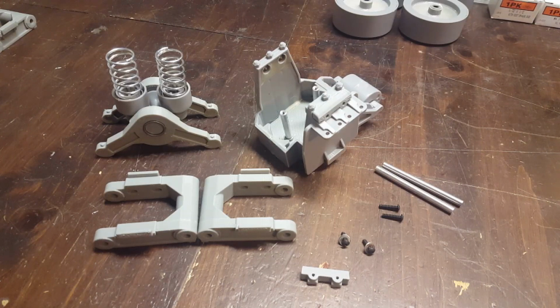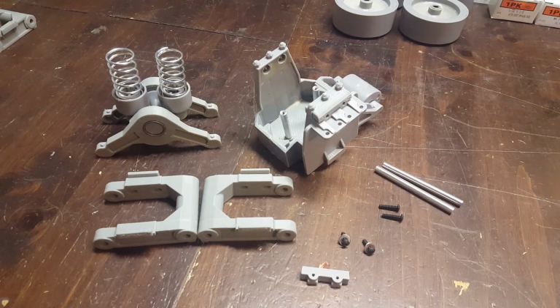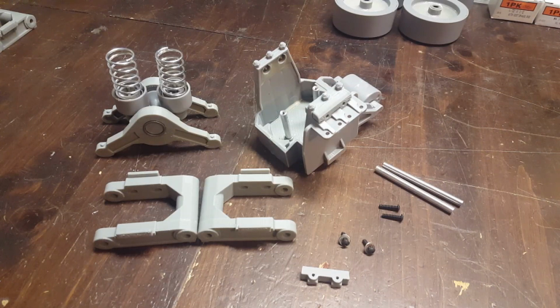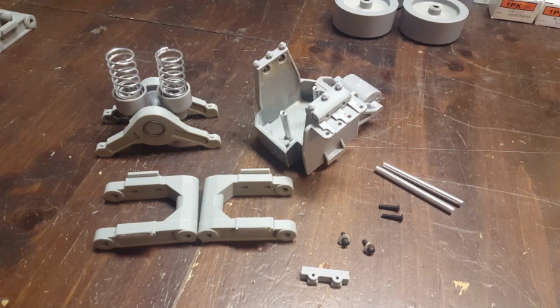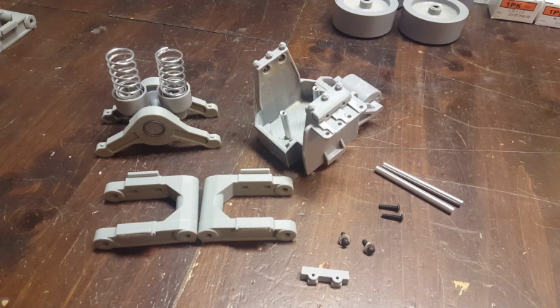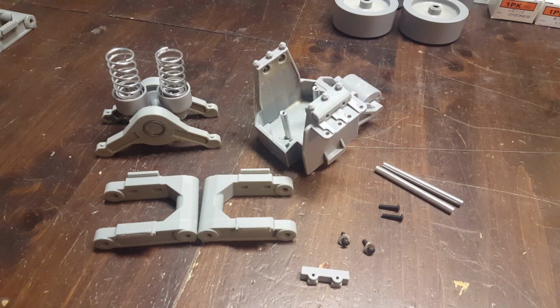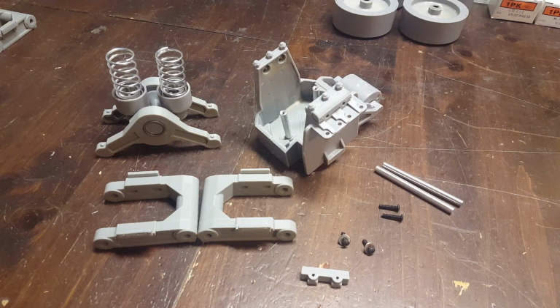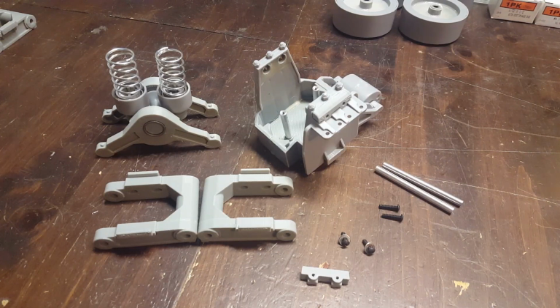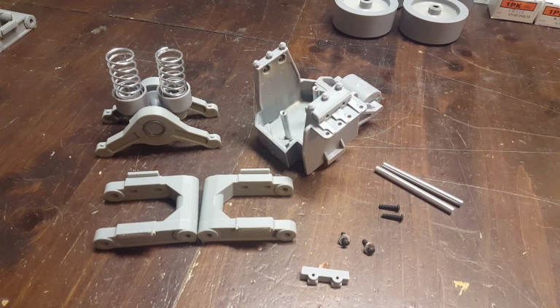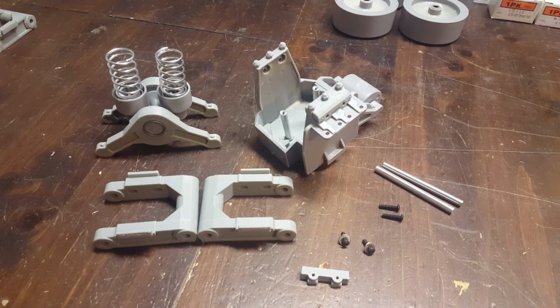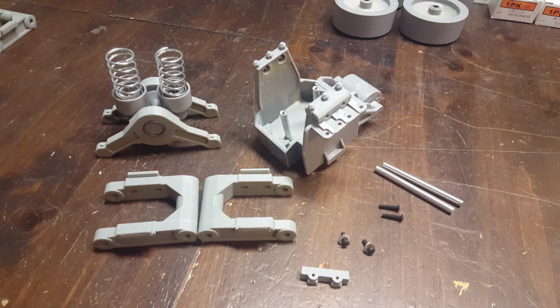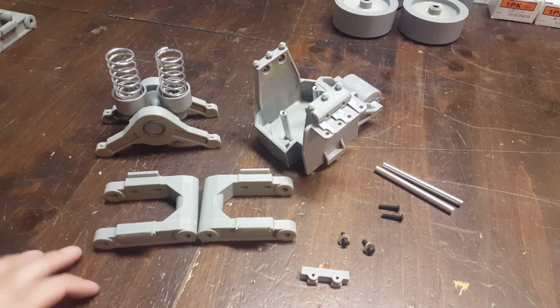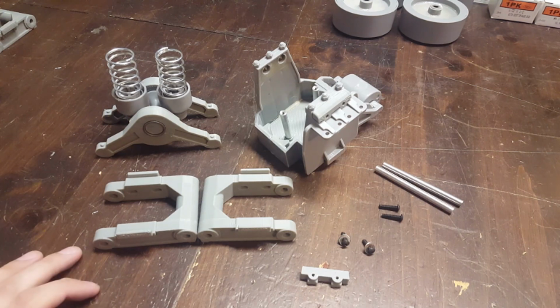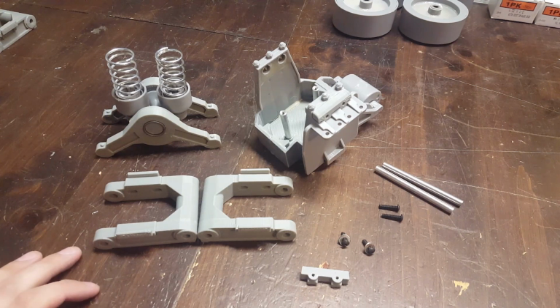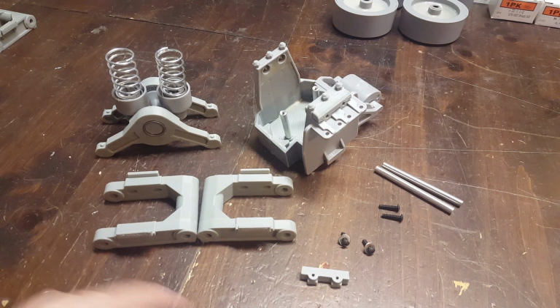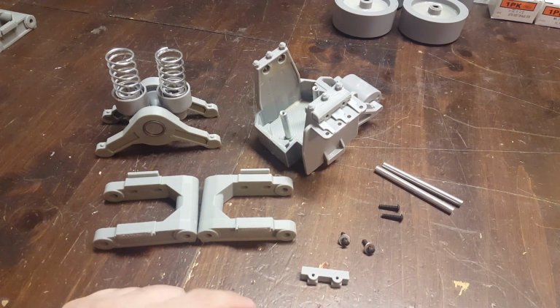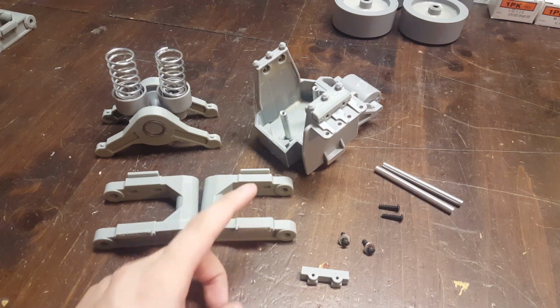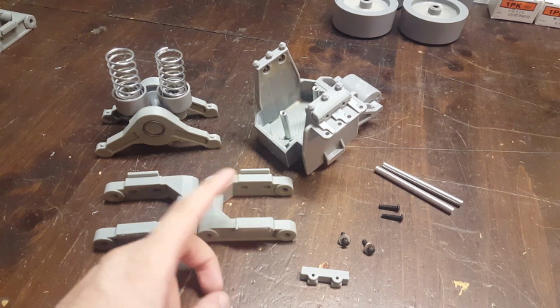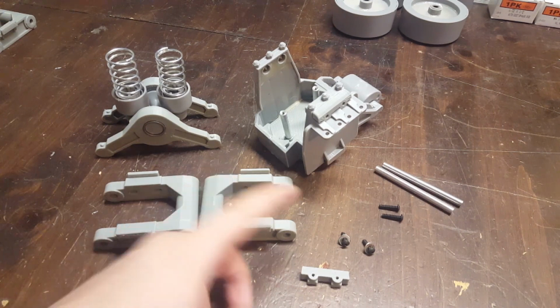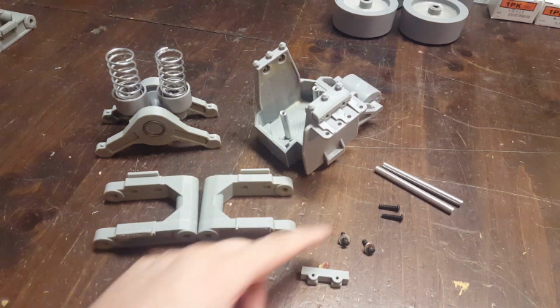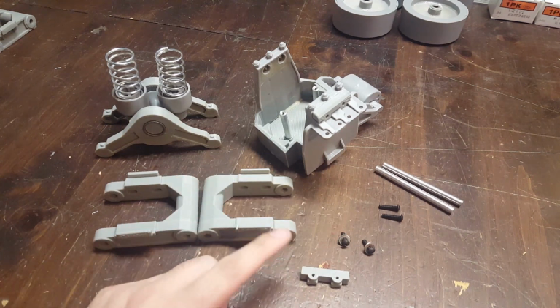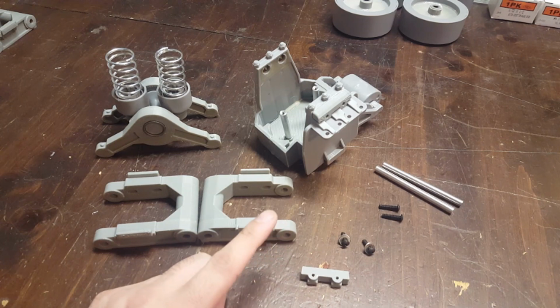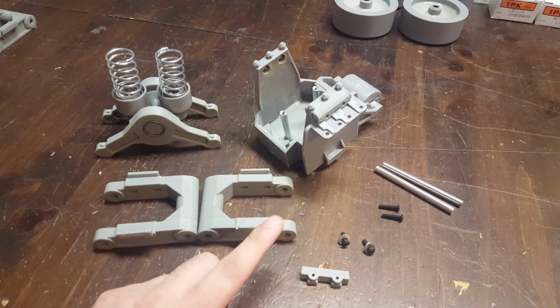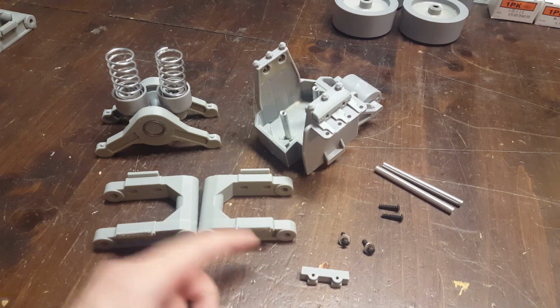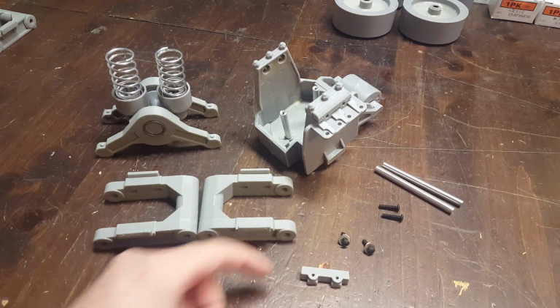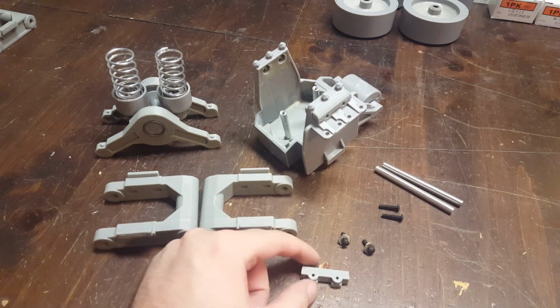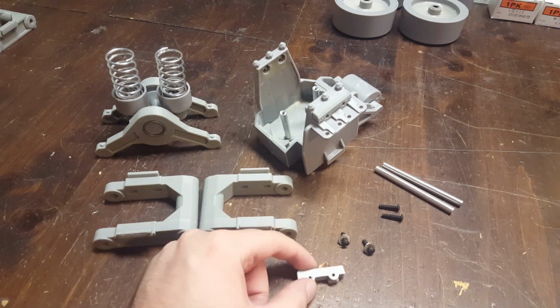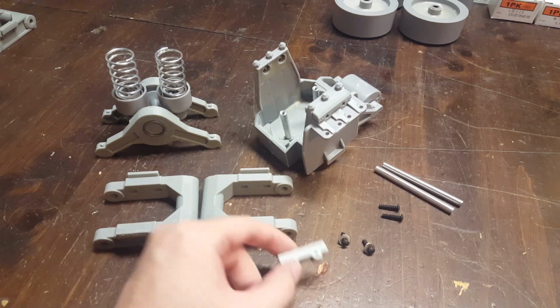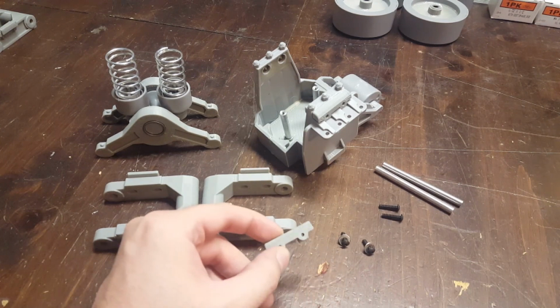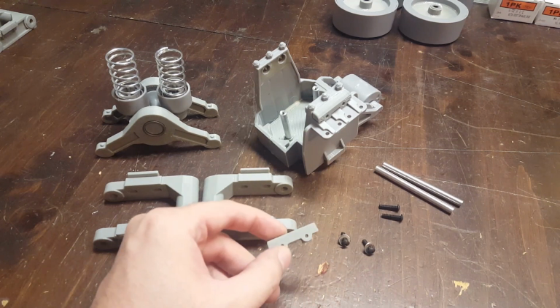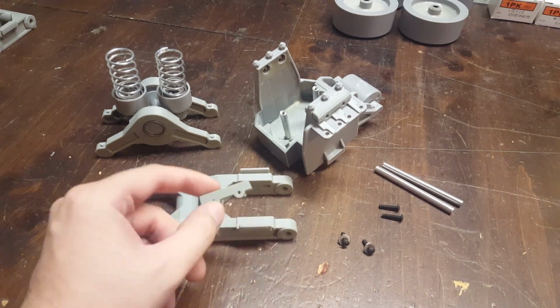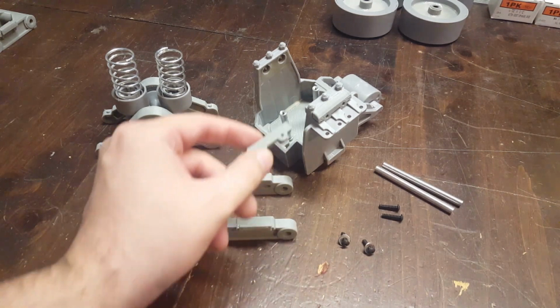Ryan from Spyker Workshop here with a quick update video for the suspension on the 1.6 scale Dragon Sherman. I made a few modifications to the previous video and I'm just going to show you the new assembly for it.